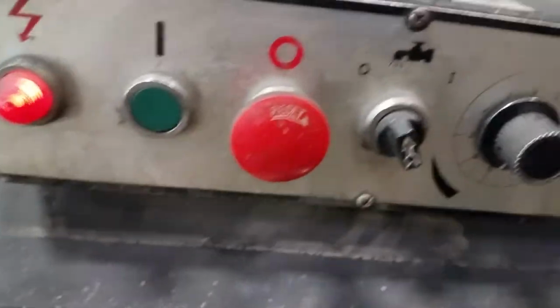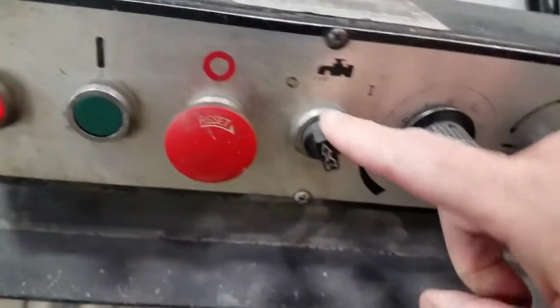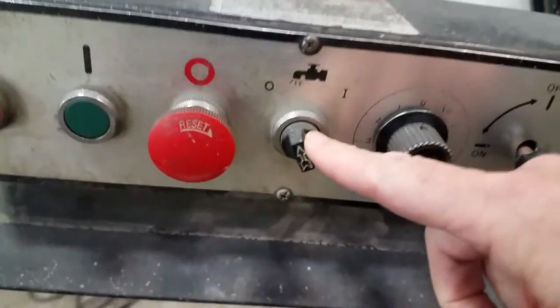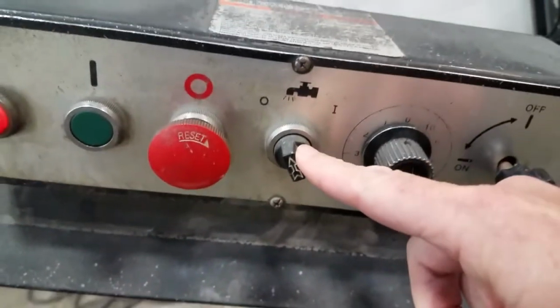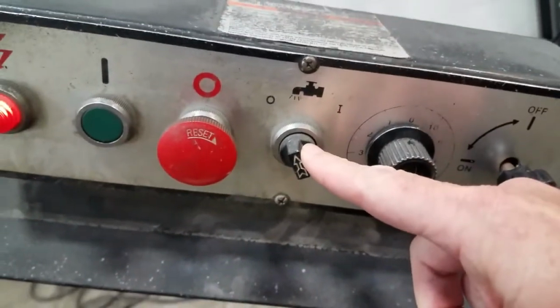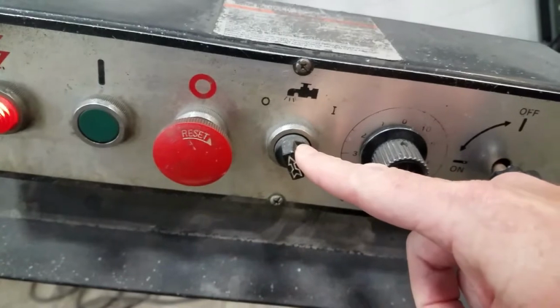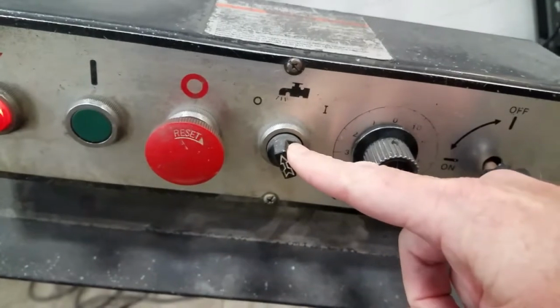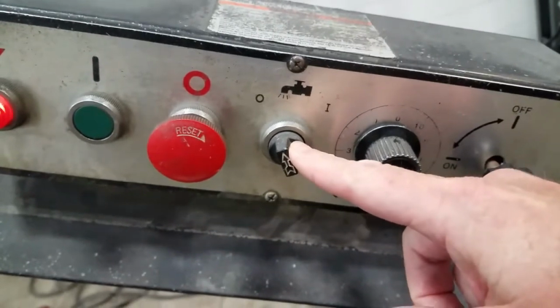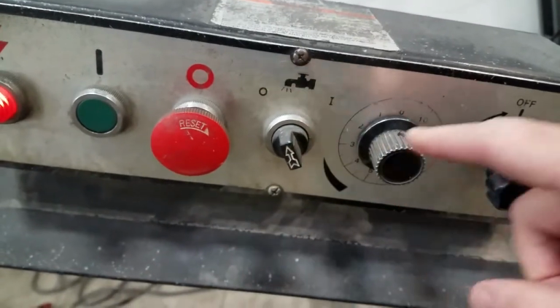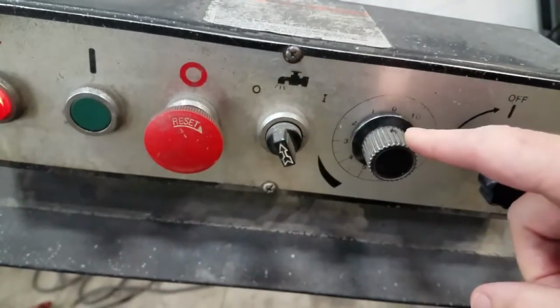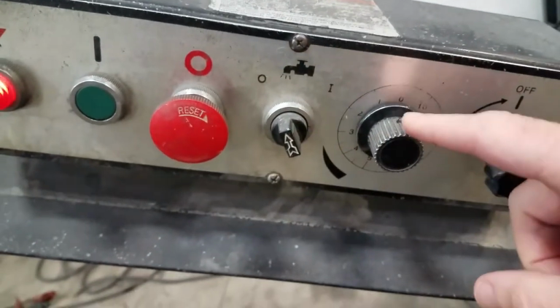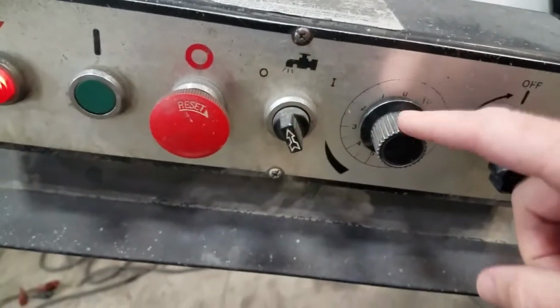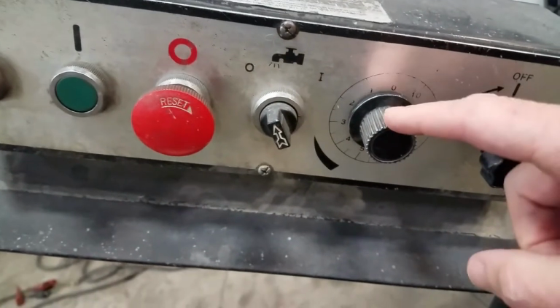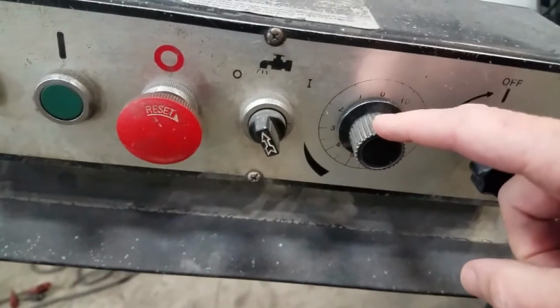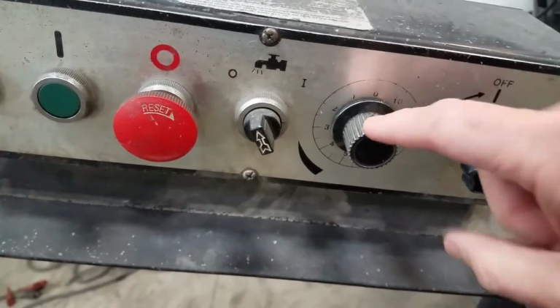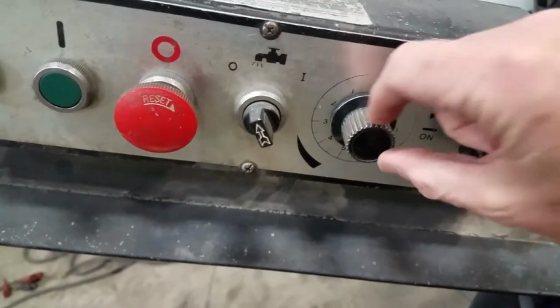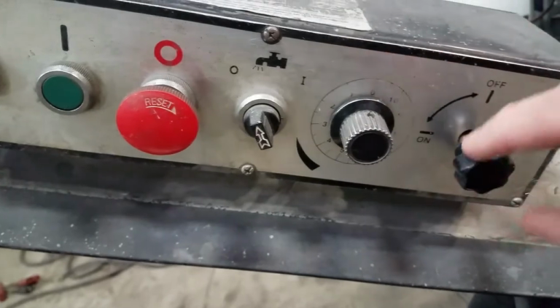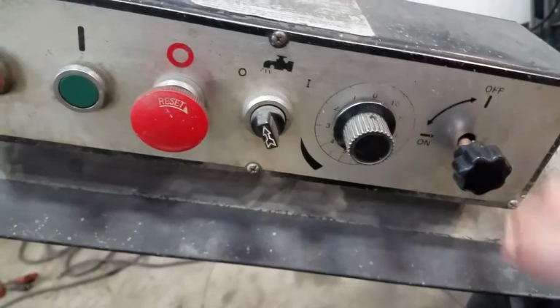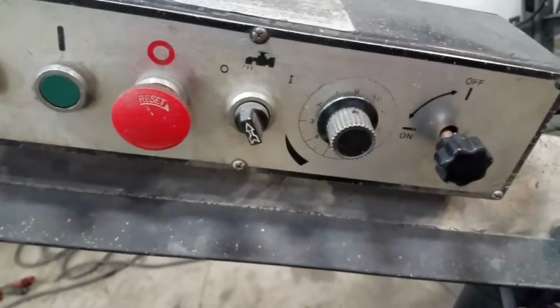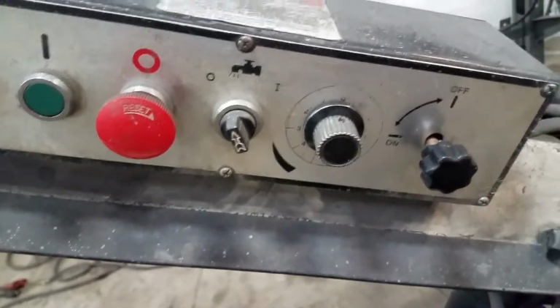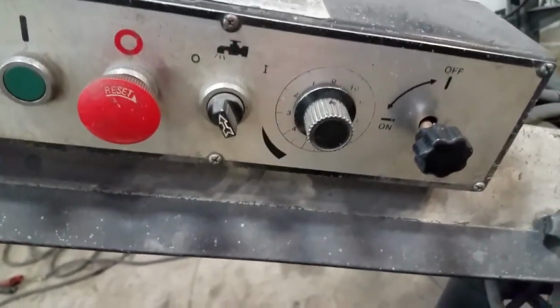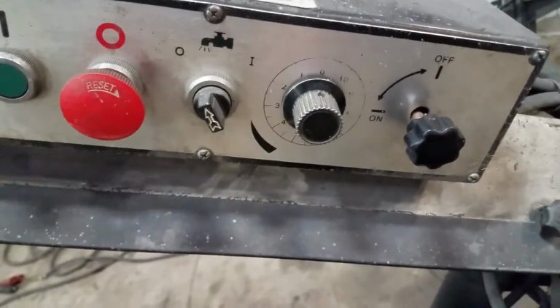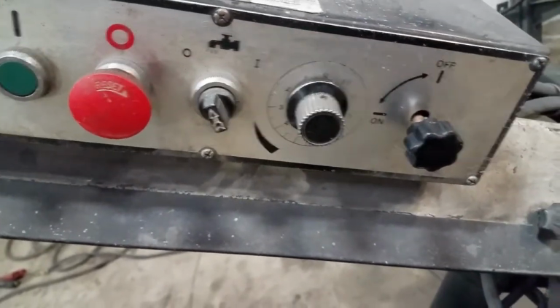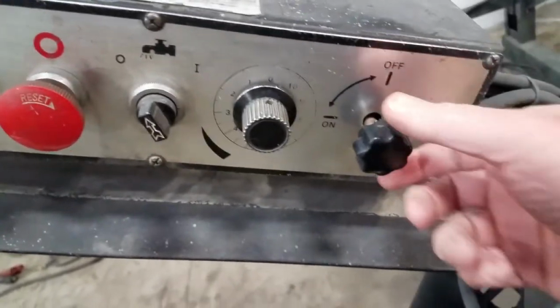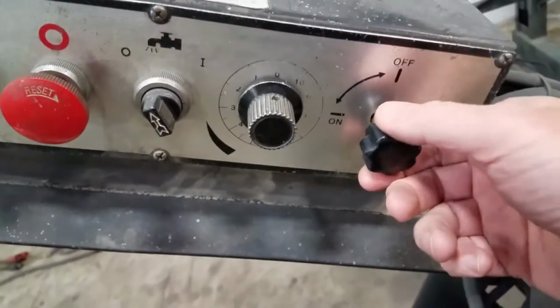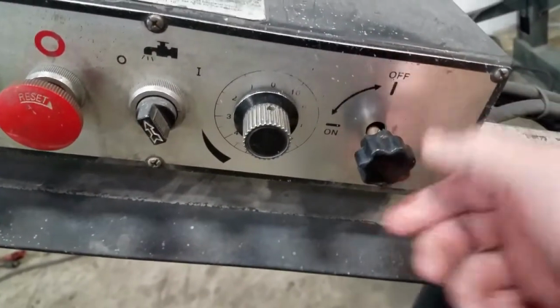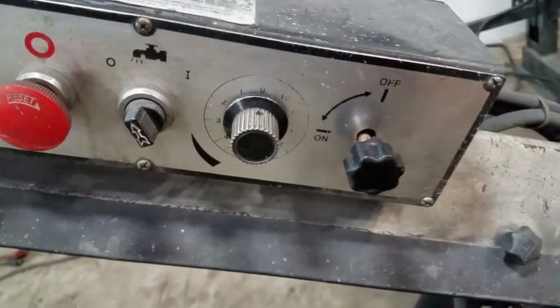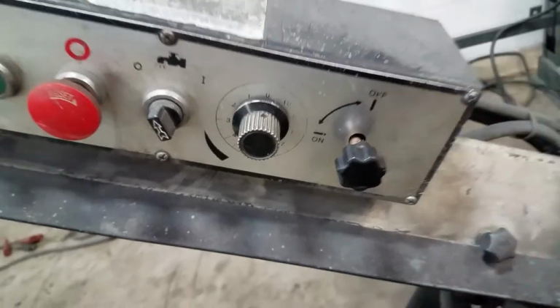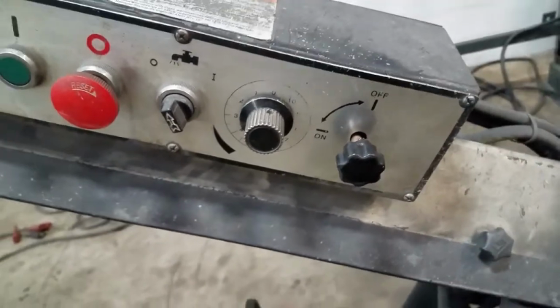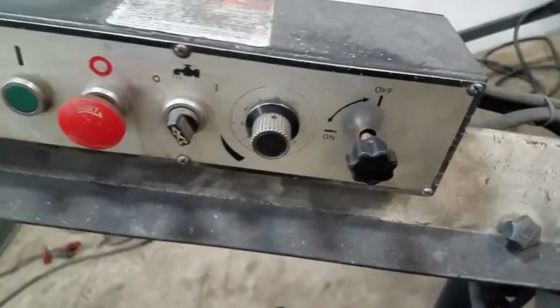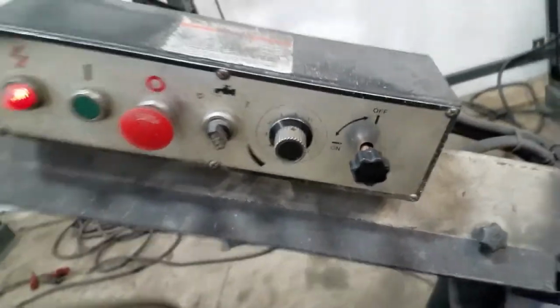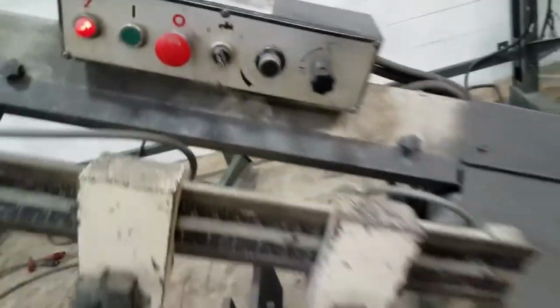You can note here there's the pump switch, on and off — there's just nothing in the reservoir right now. This selector lets you dial in how fast you want the saw to come down, how much pressure, and this is on/off for down.